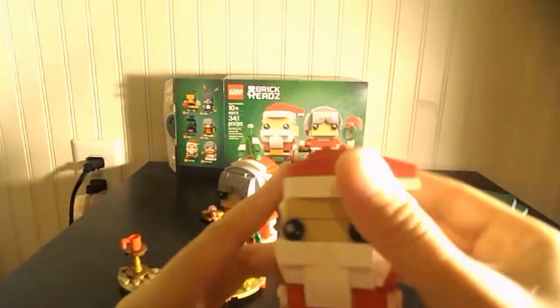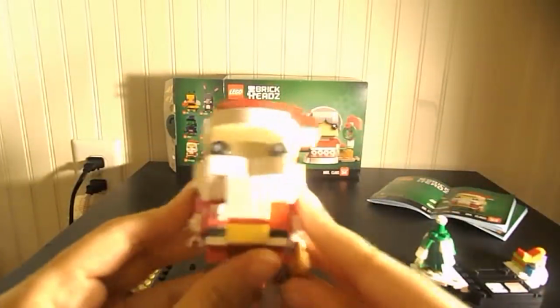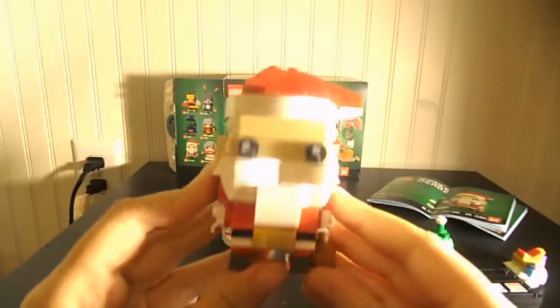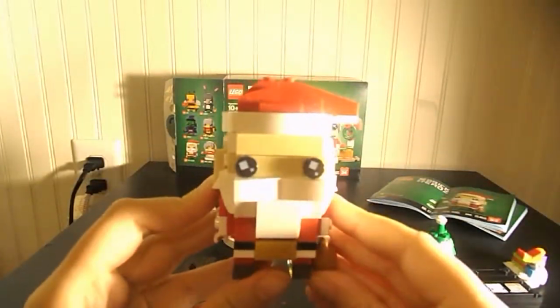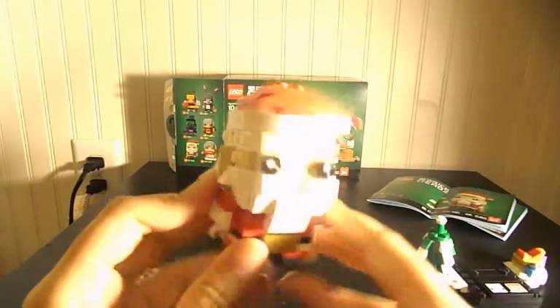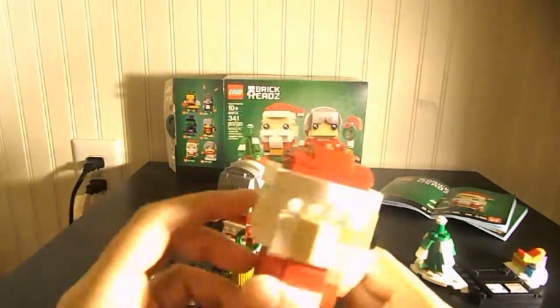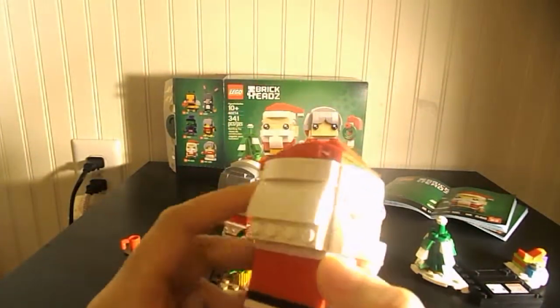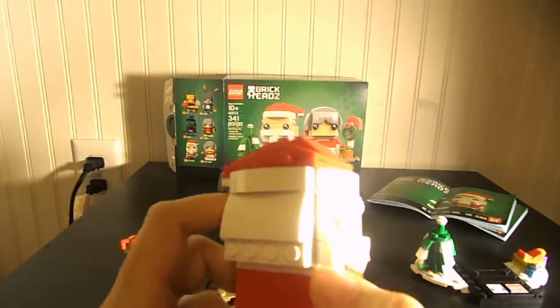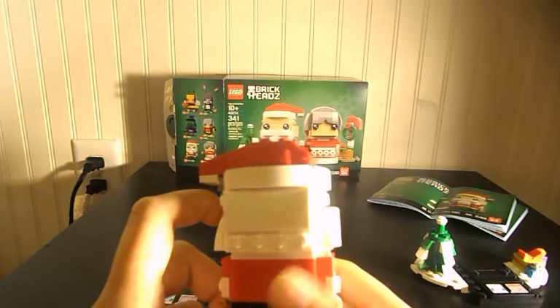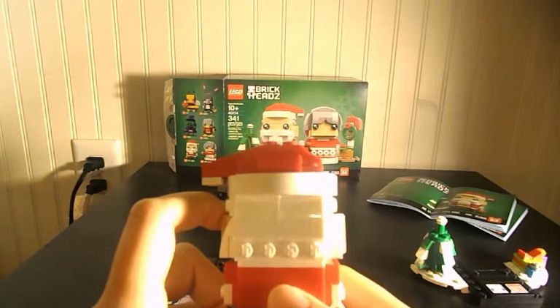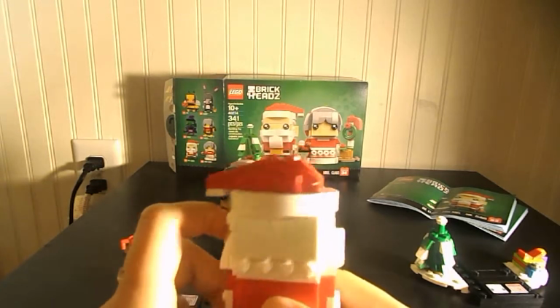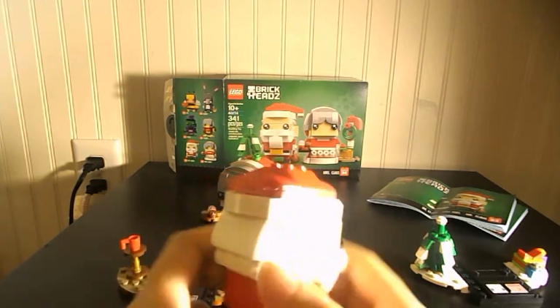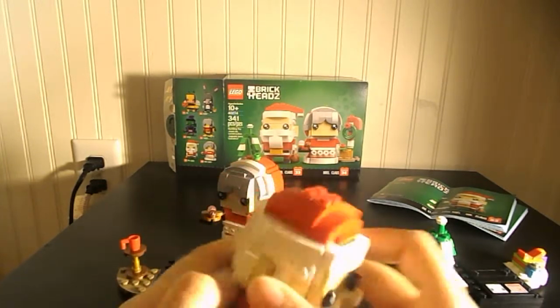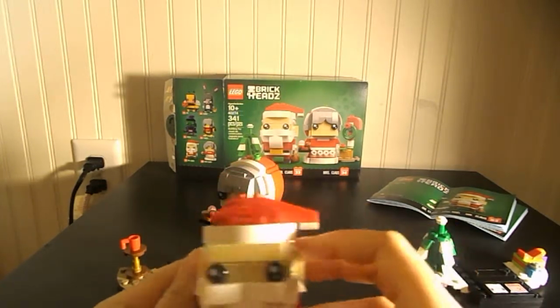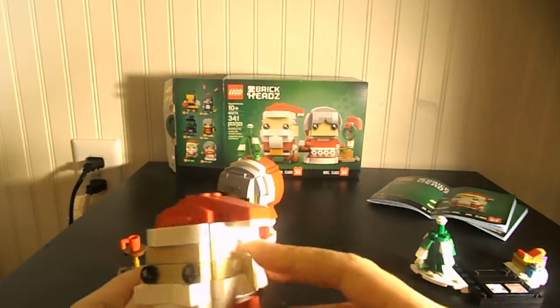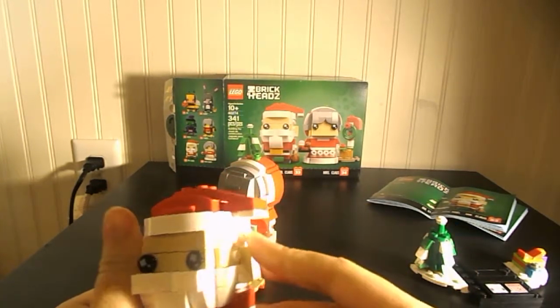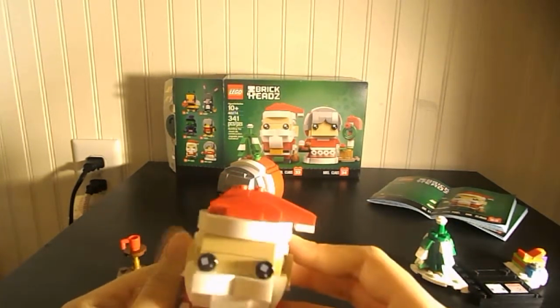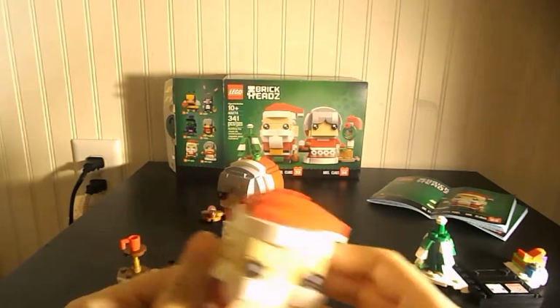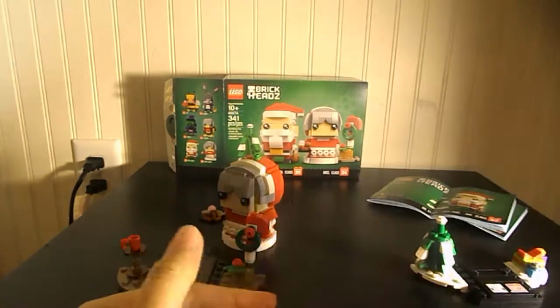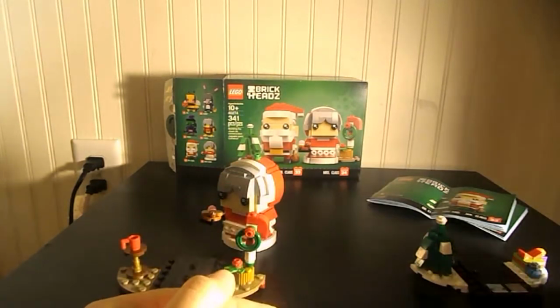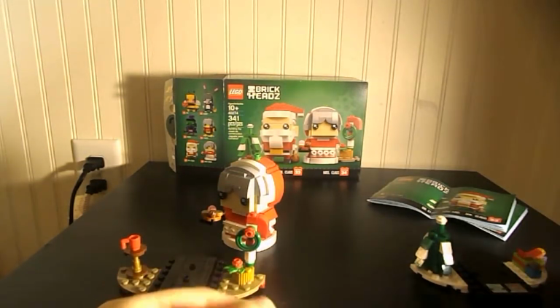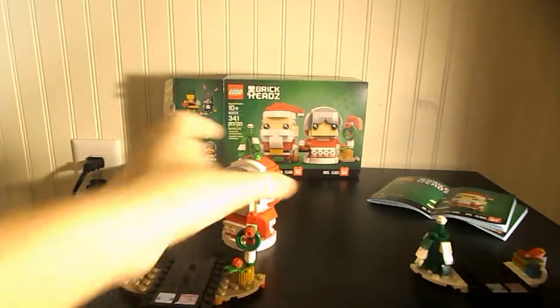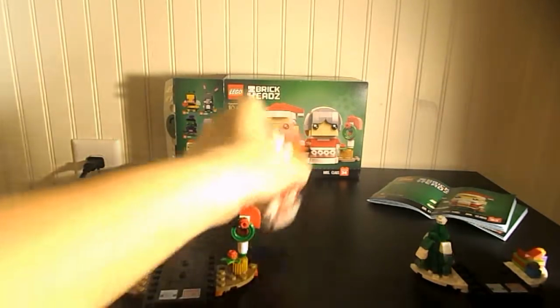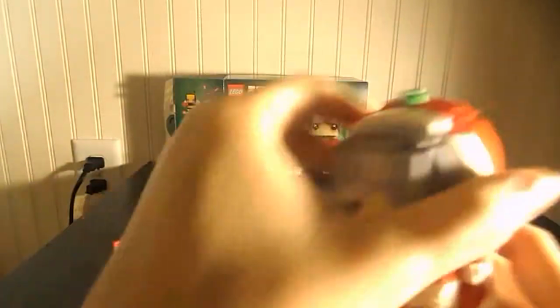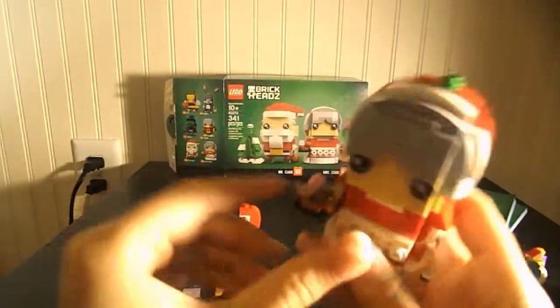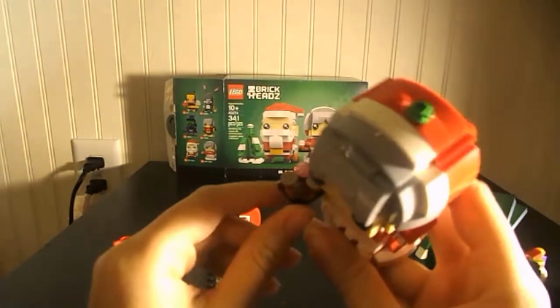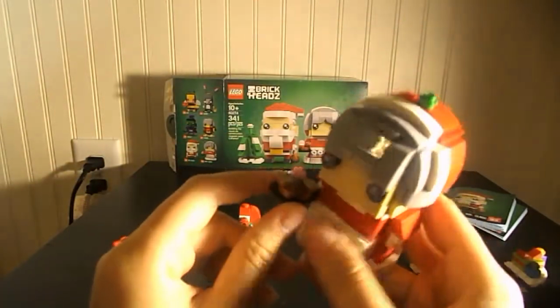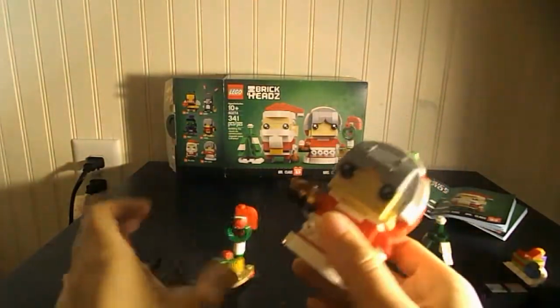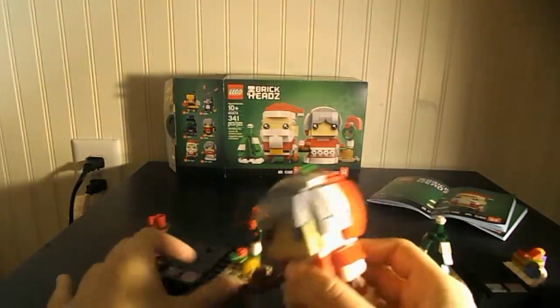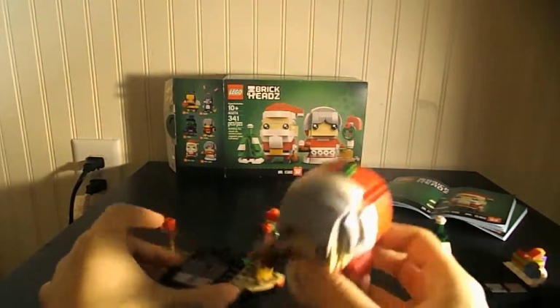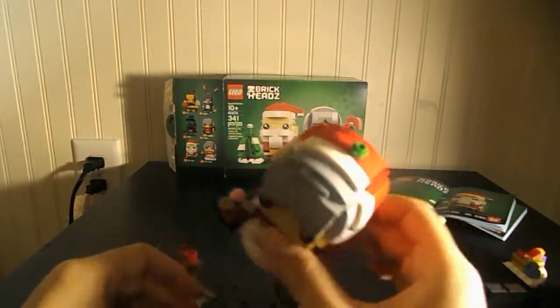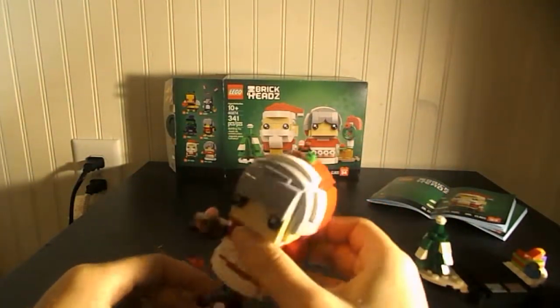Here's Santa. It's a pretty nice build. You could use these as Christmas decorations — pretty nice, they're fun. It's a good stocking stuffer. You get some good pieces. I actually bought it for the pieces, to be honest.